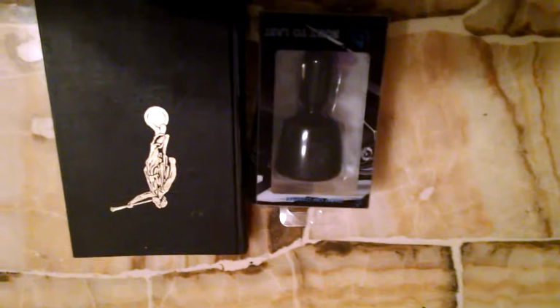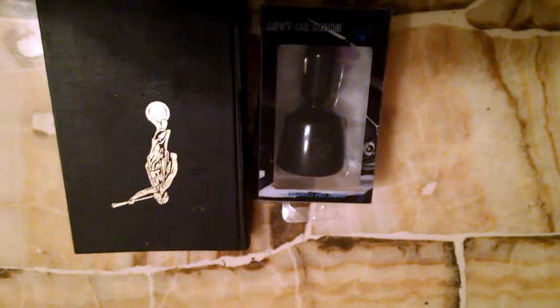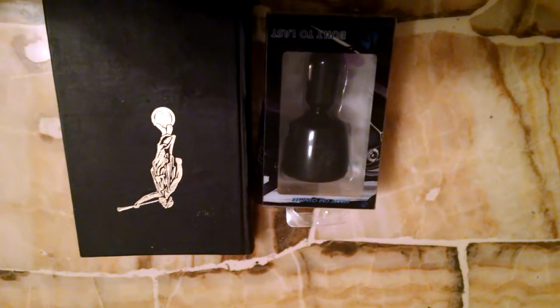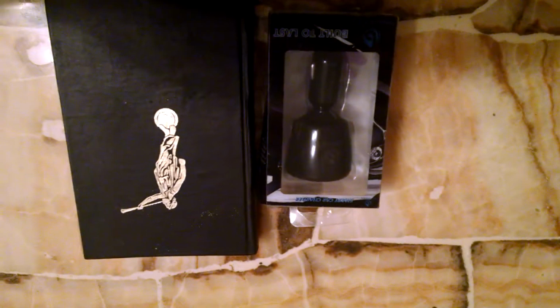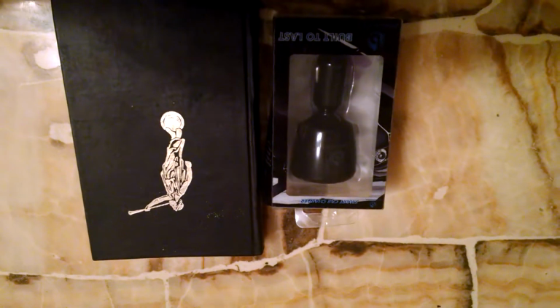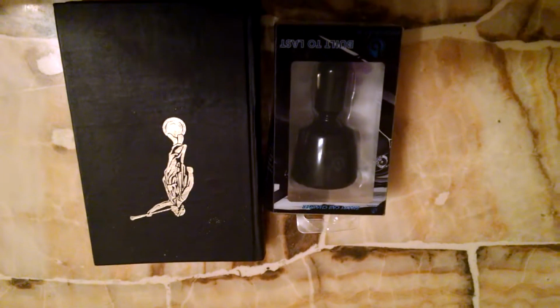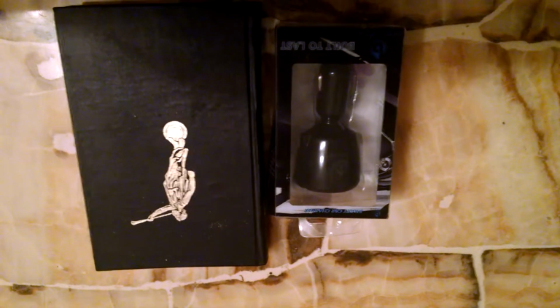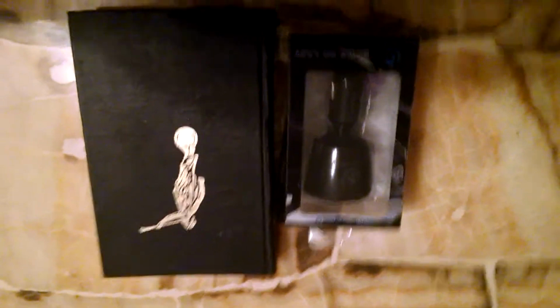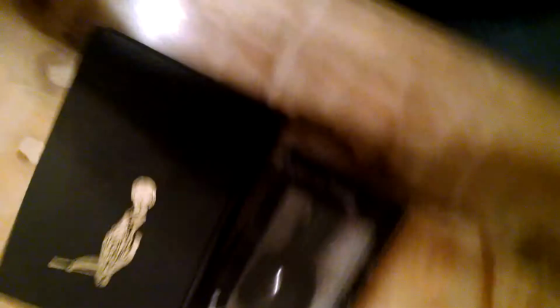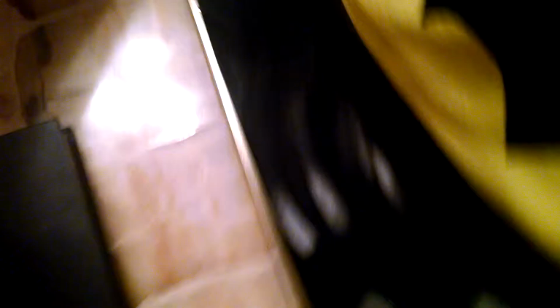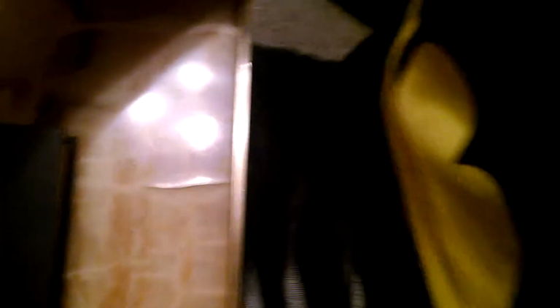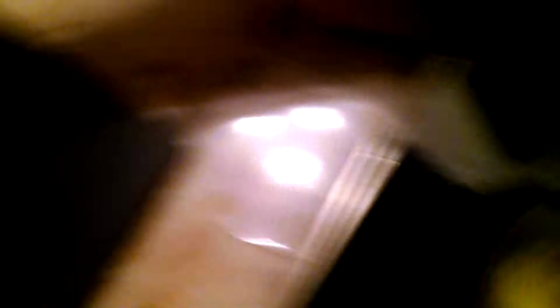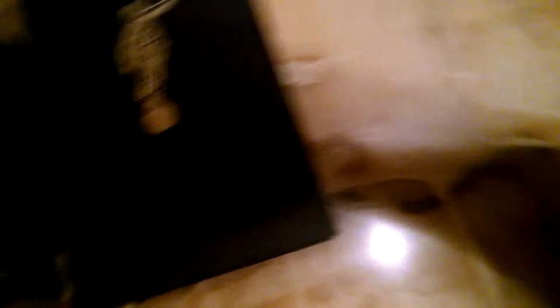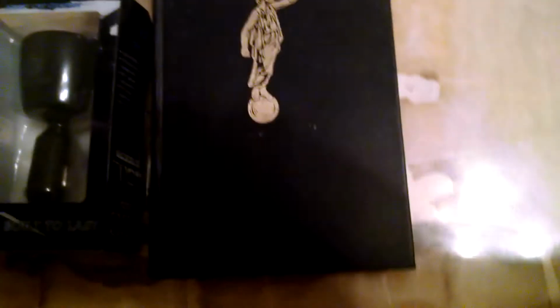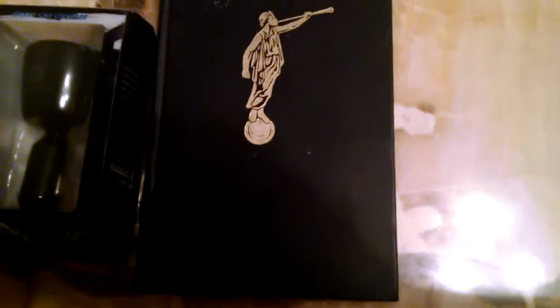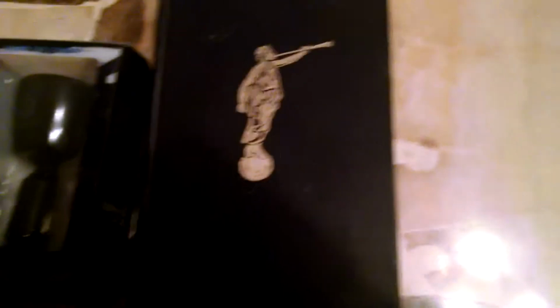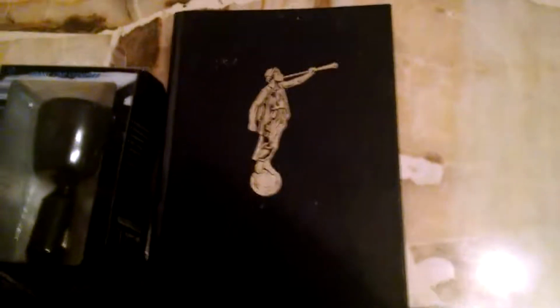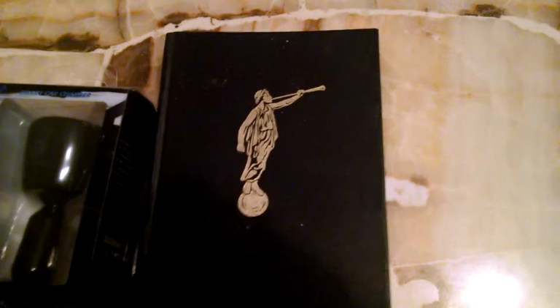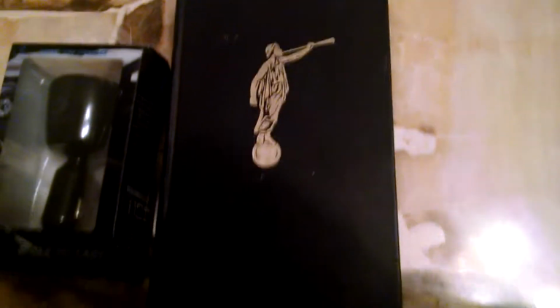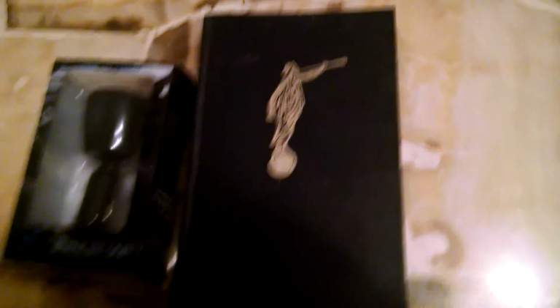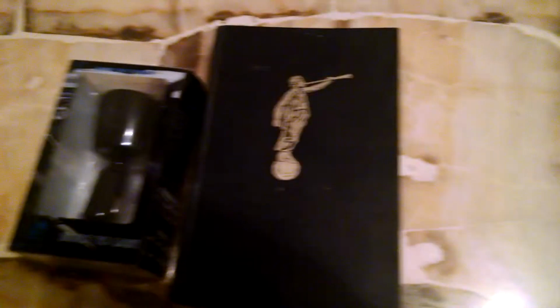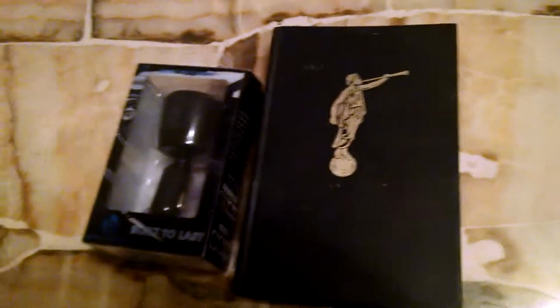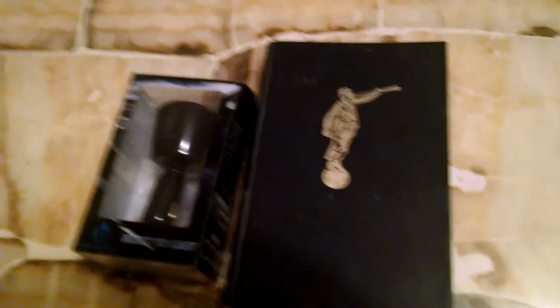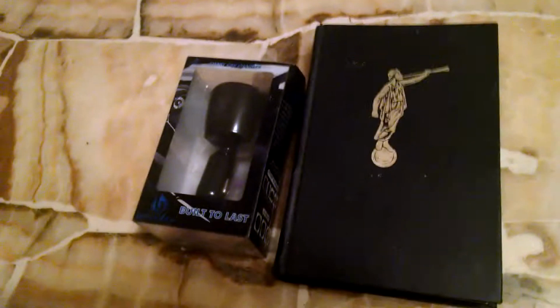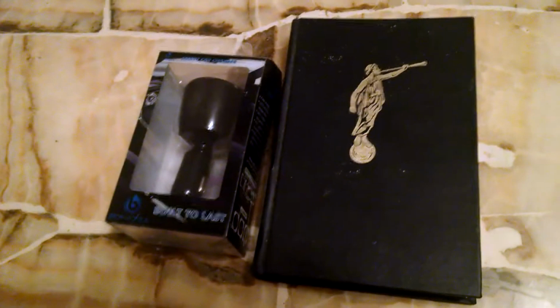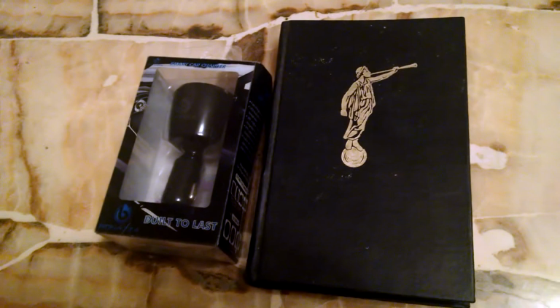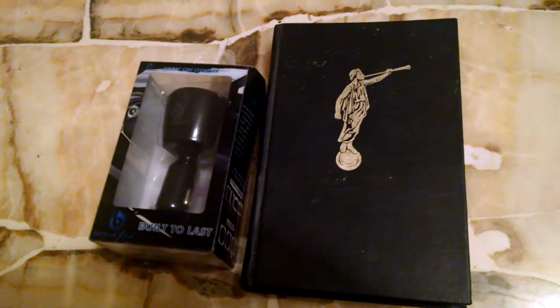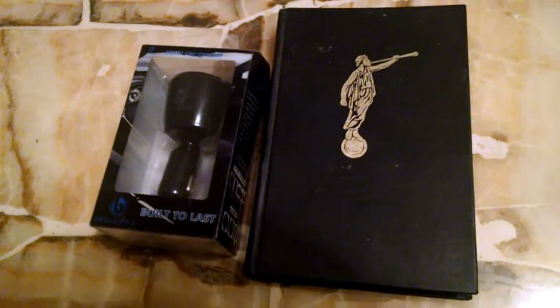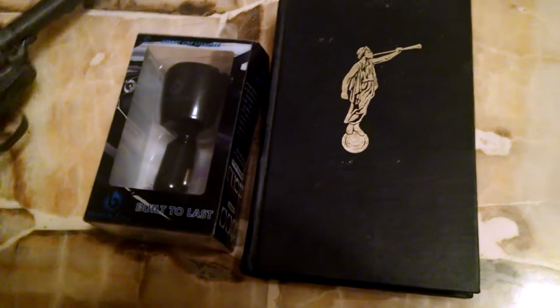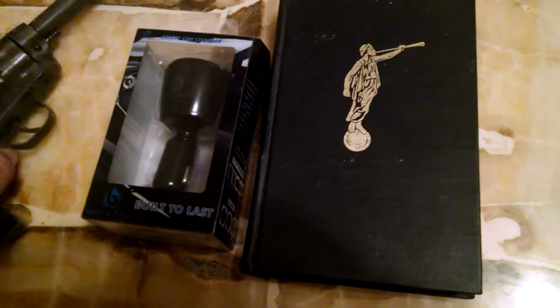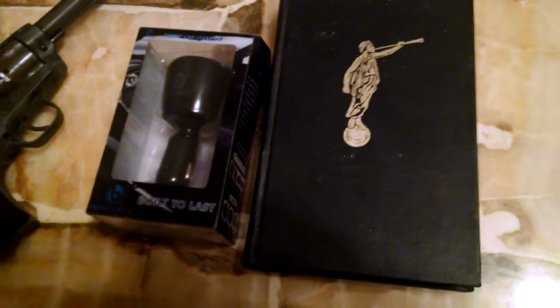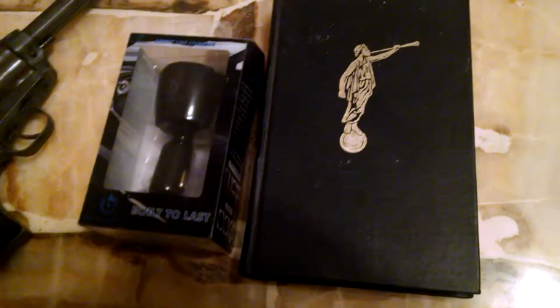Howdy. Oh wait, is this upside down? I didn't know there was such a thing as upside down with this thing. Oh wait, it looks like something's missing. There we go.